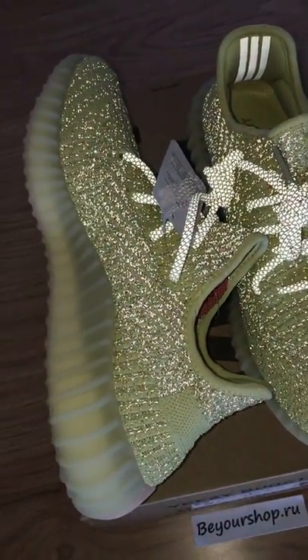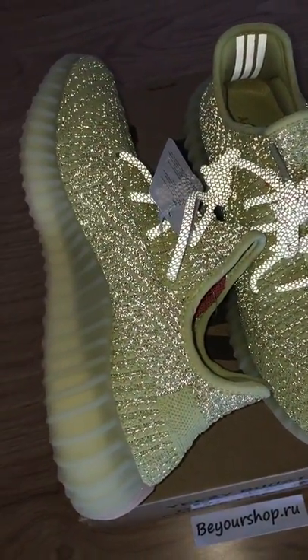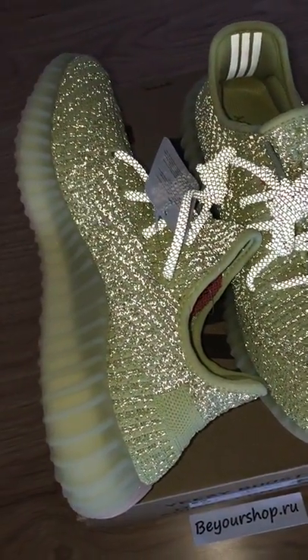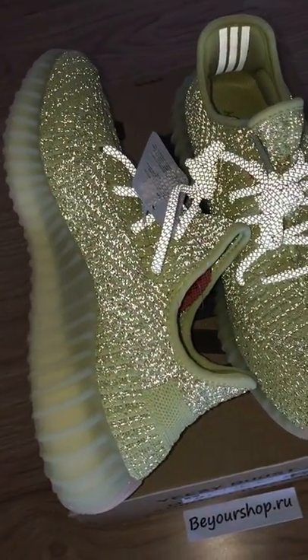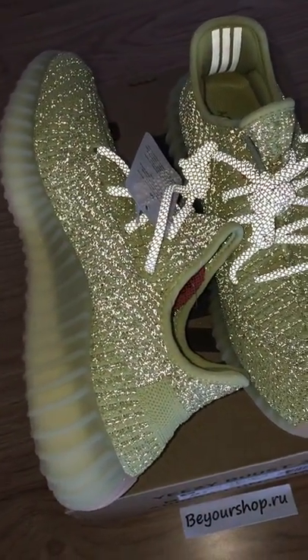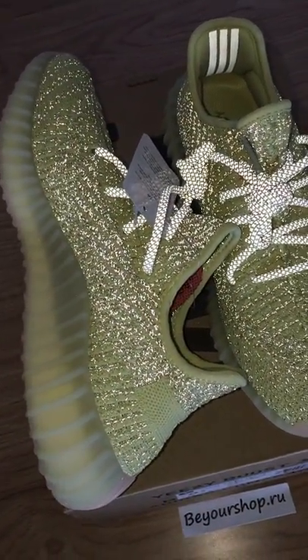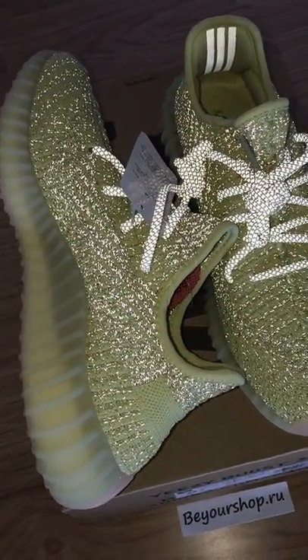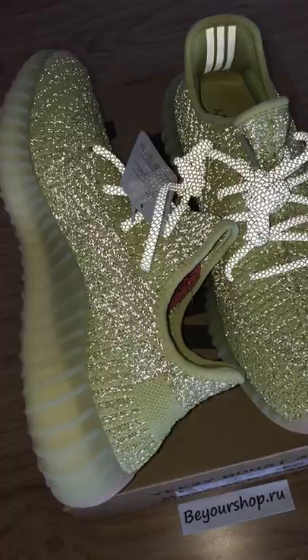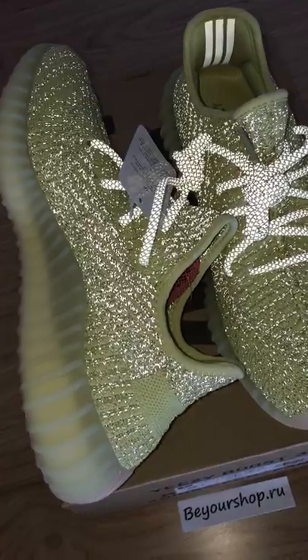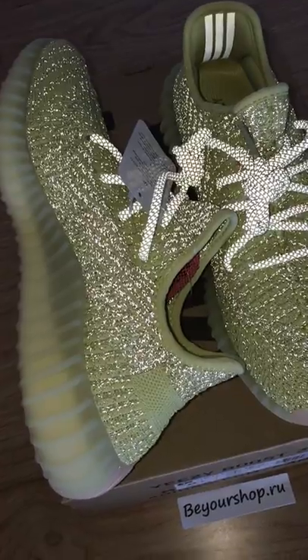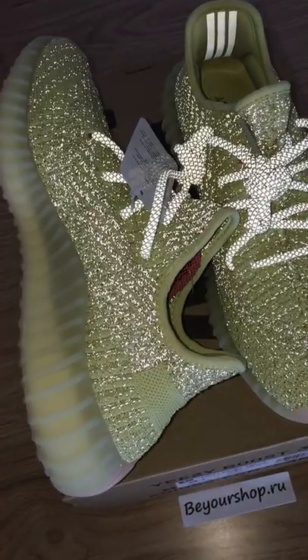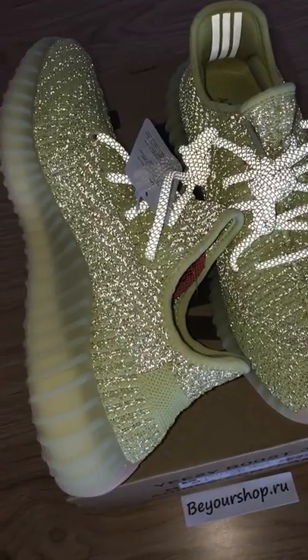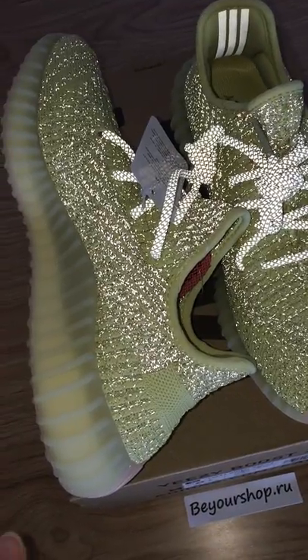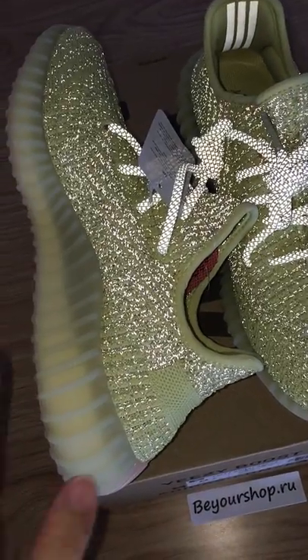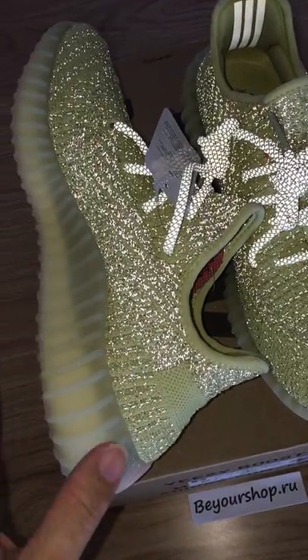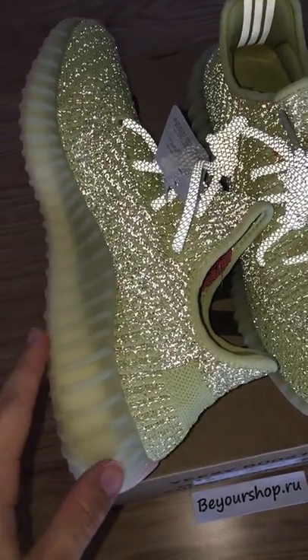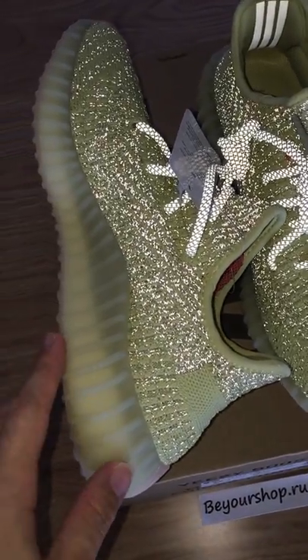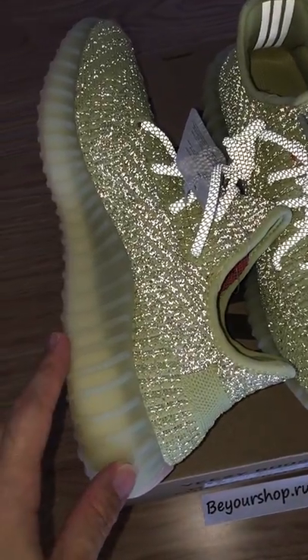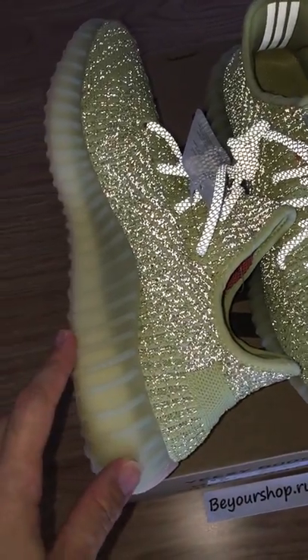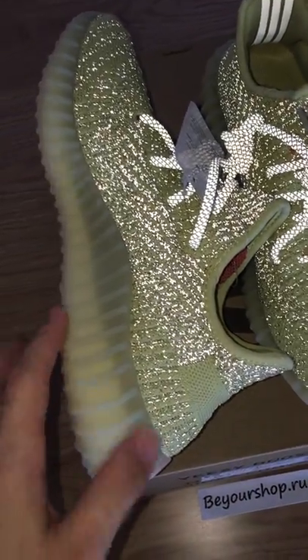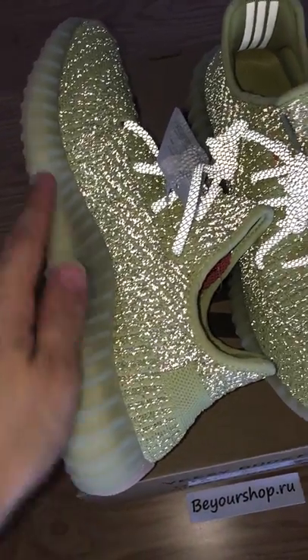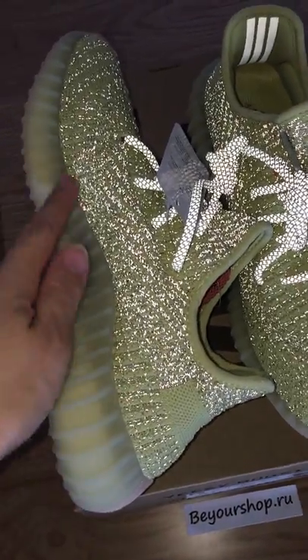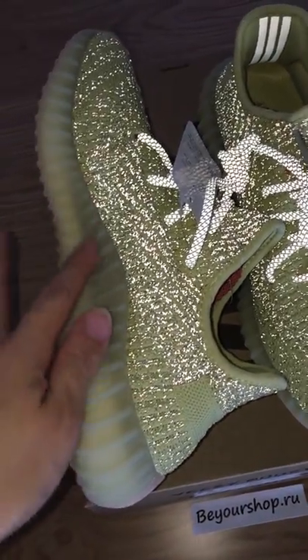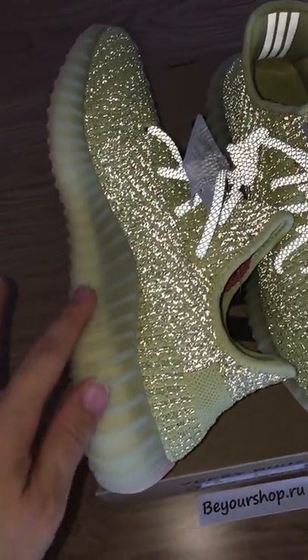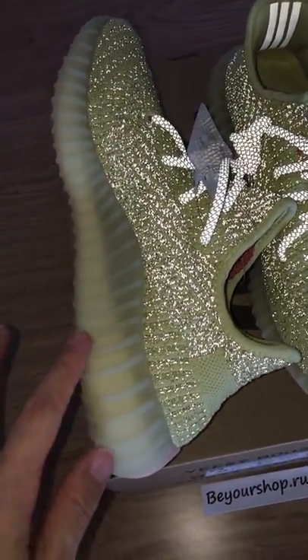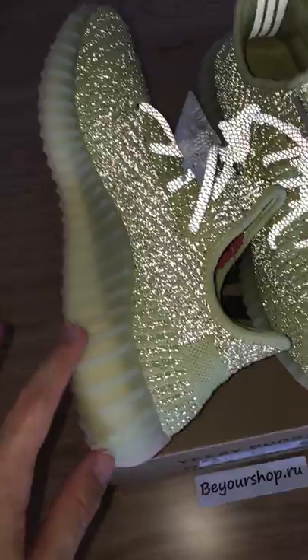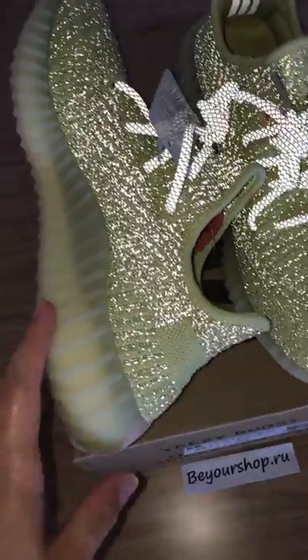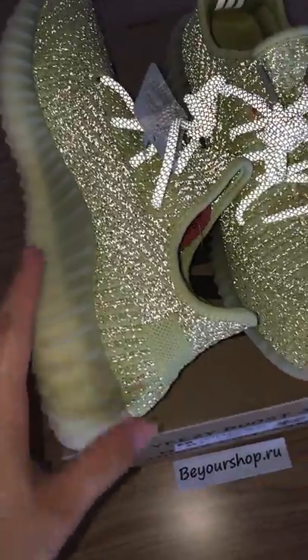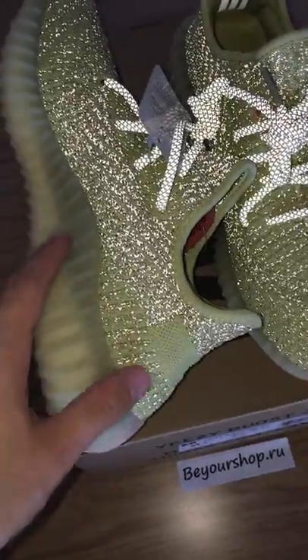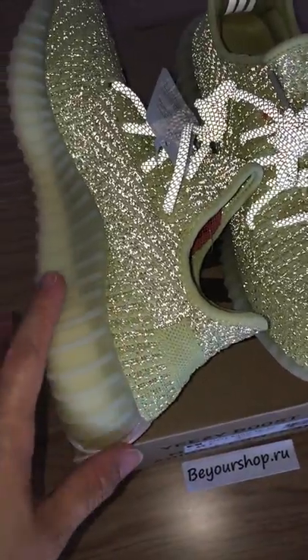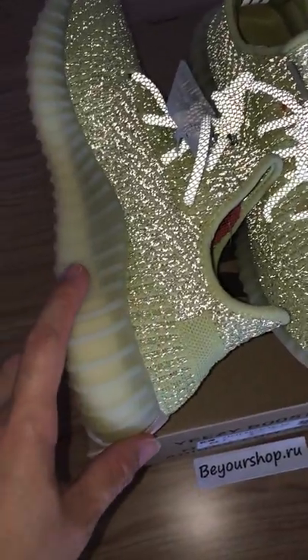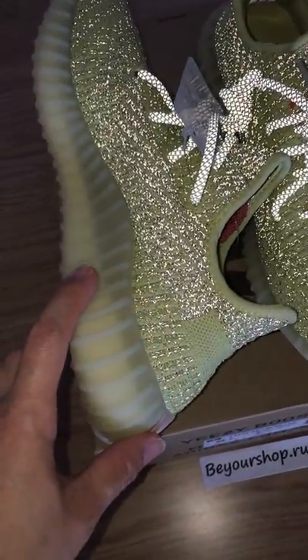For more details with the normal light, you can check on my web link. And about the midsole, it is the transparent one.